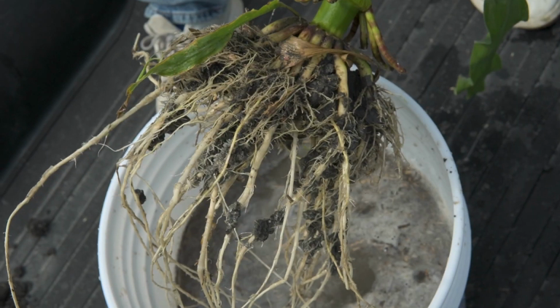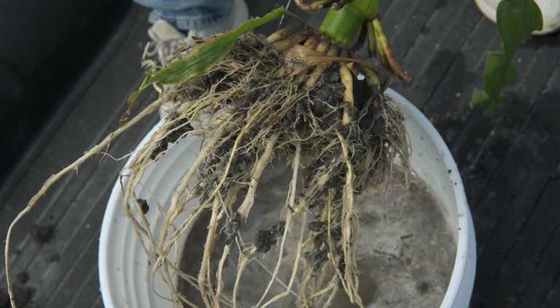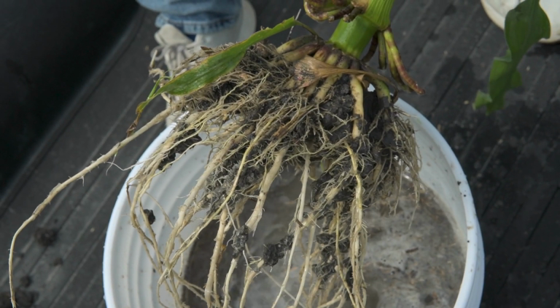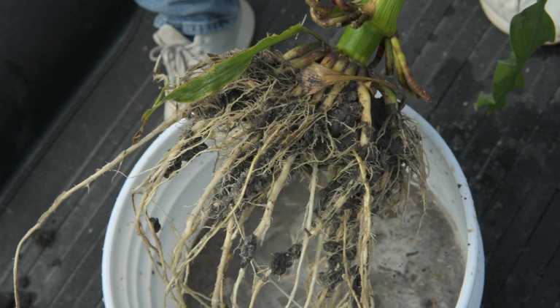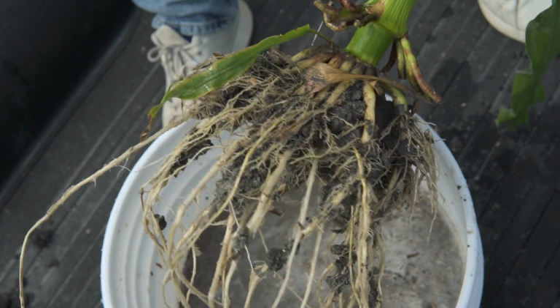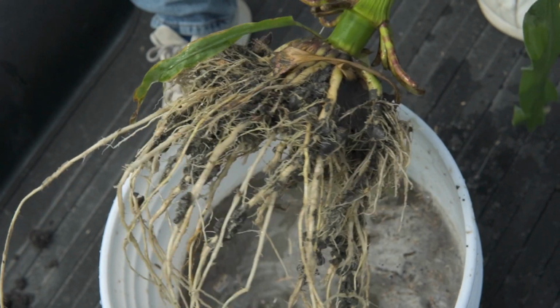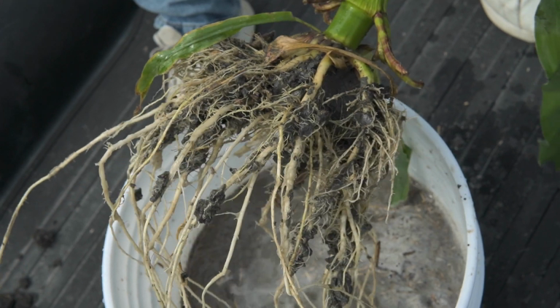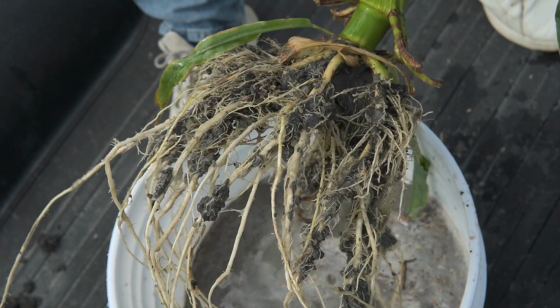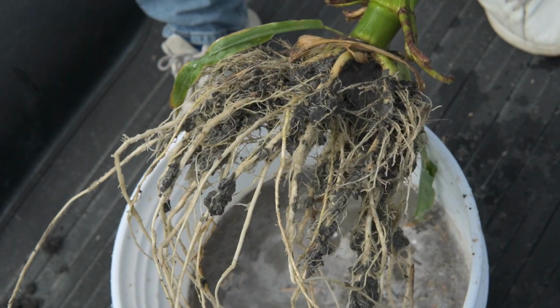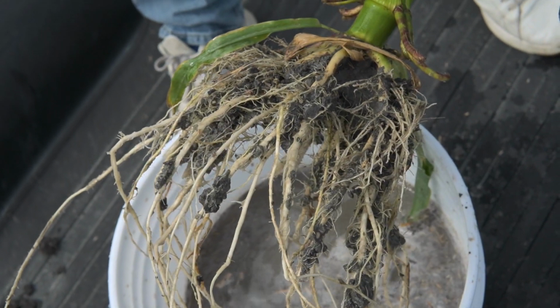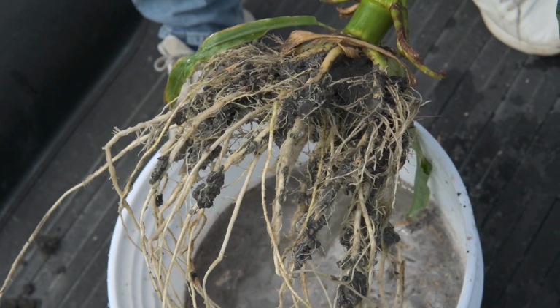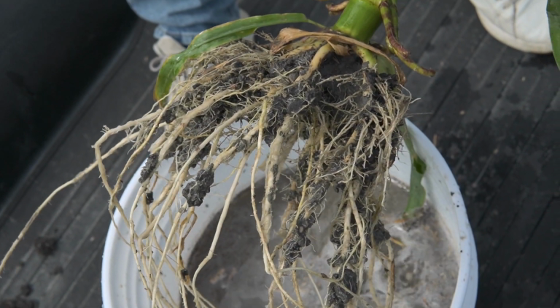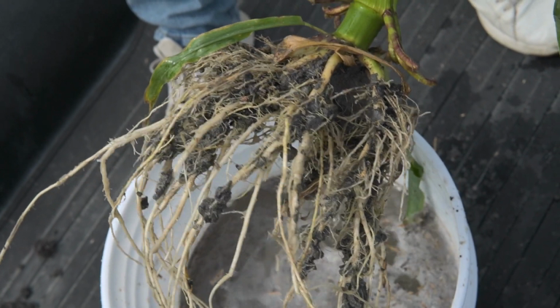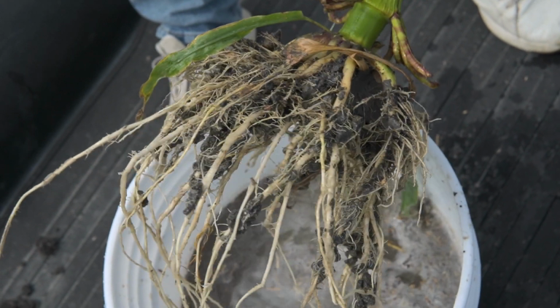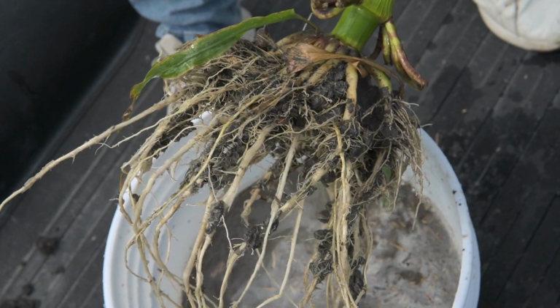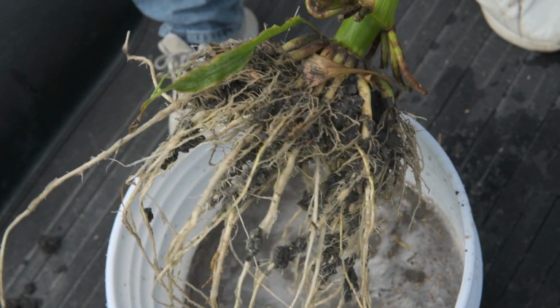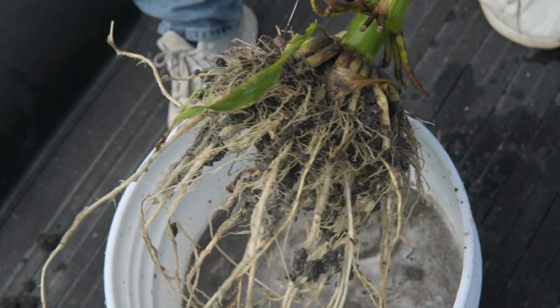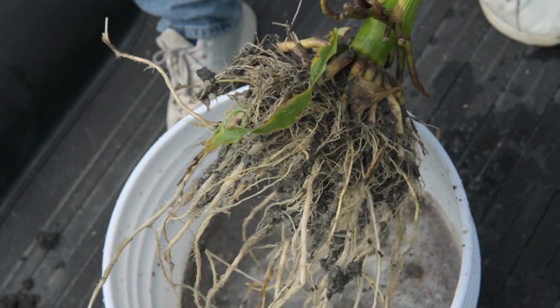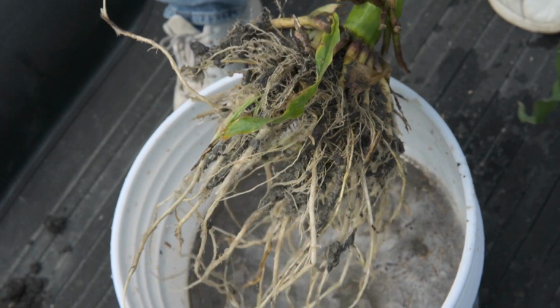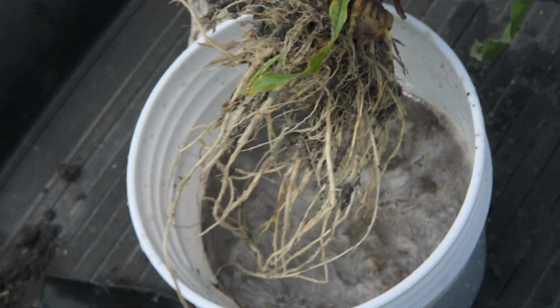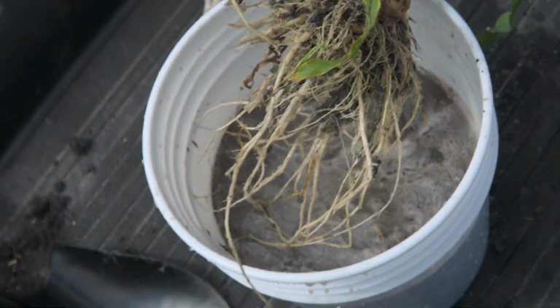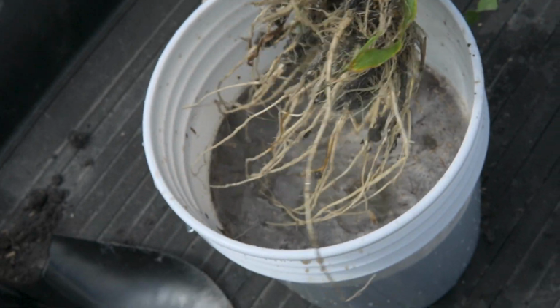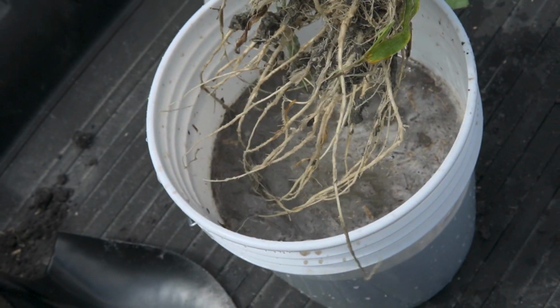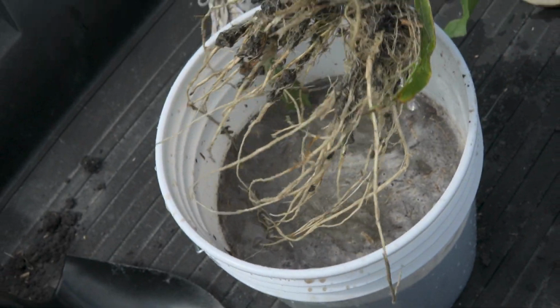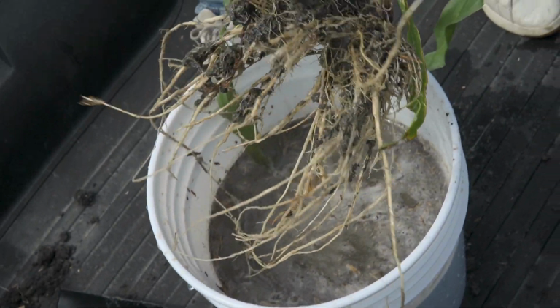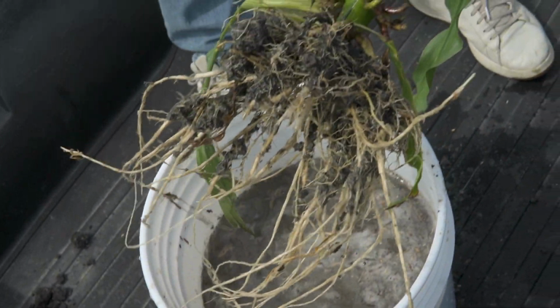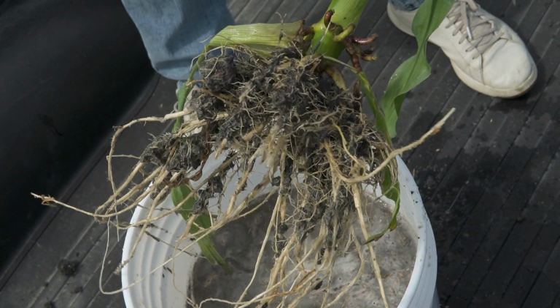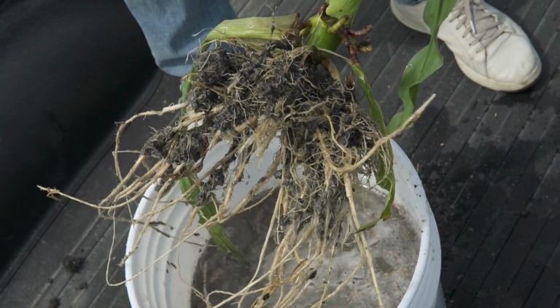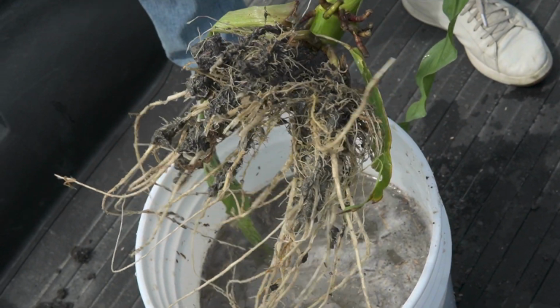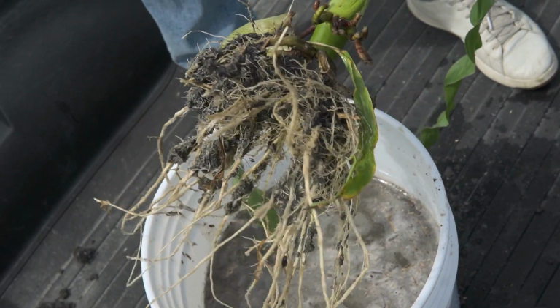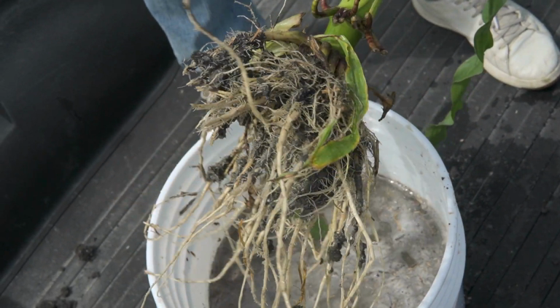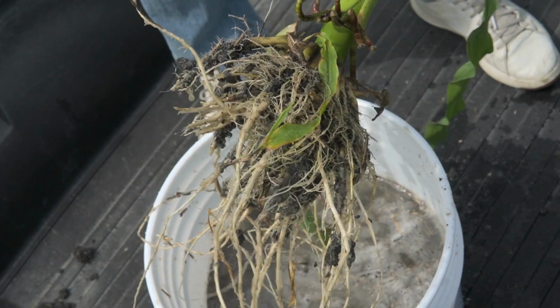As you can see, this is part of the root development and biomass structure here on this corn plant. This is kind of what you expect to see with our Yield Plus biological lineup. Feel free to give us a call anytime or contact a retail partner.